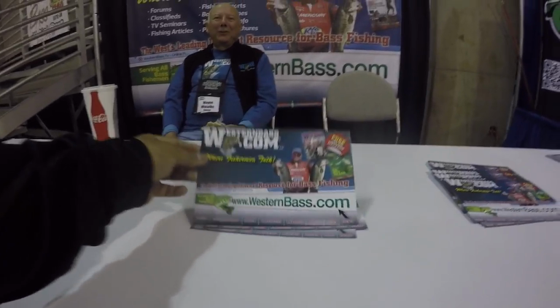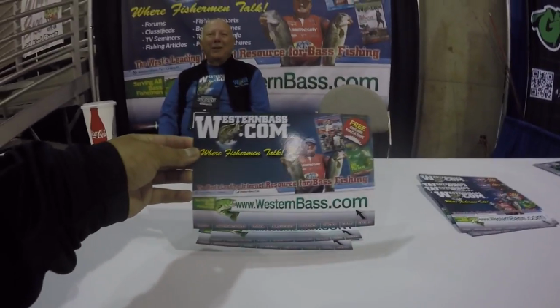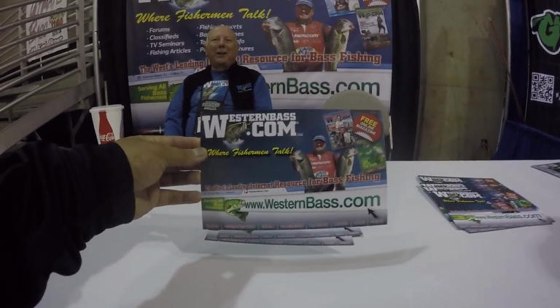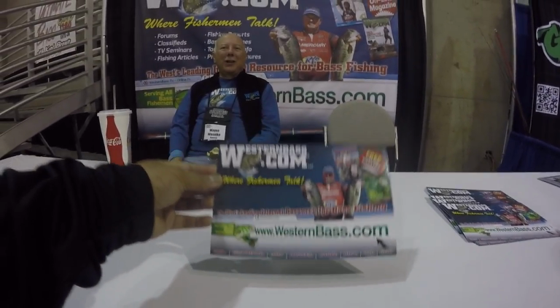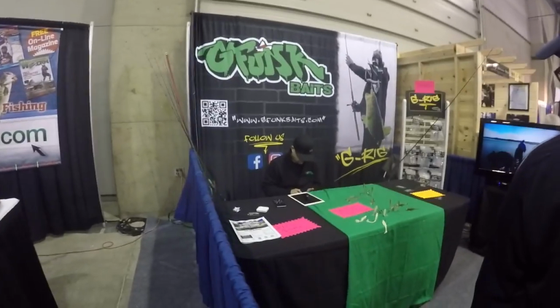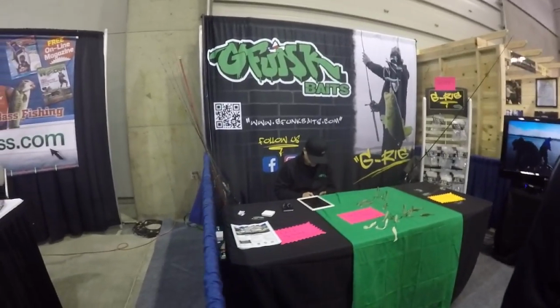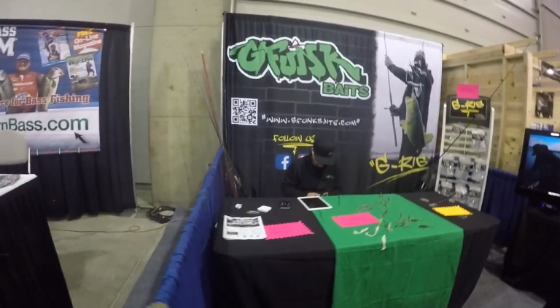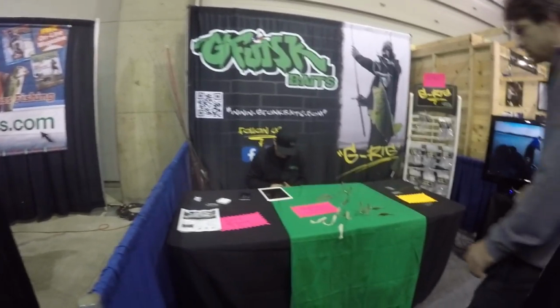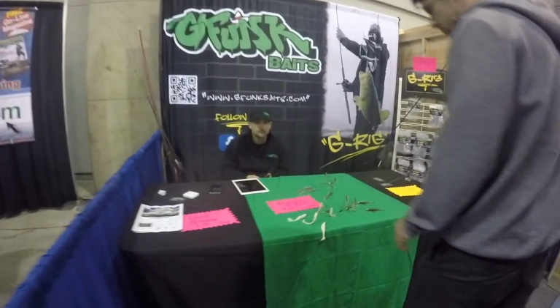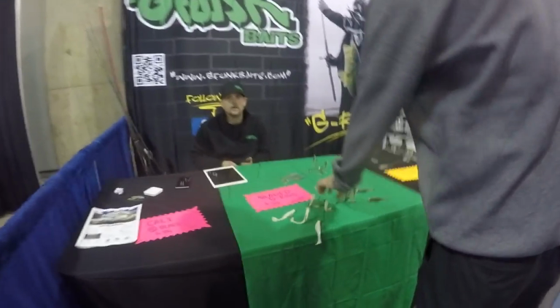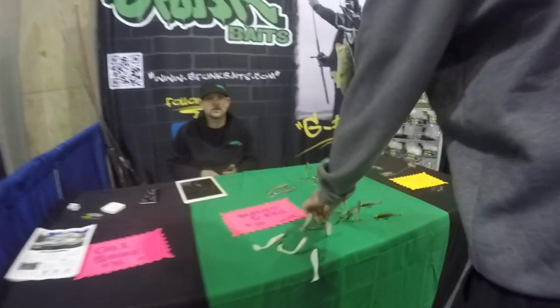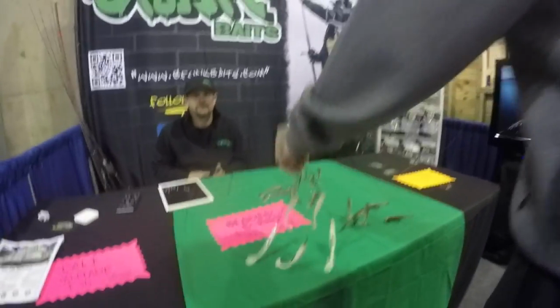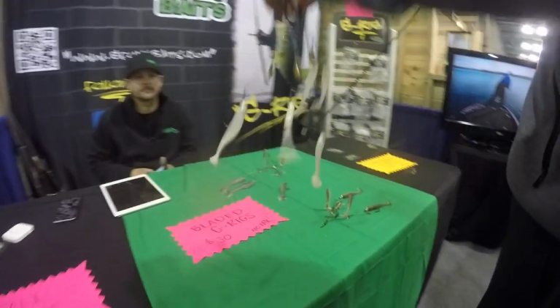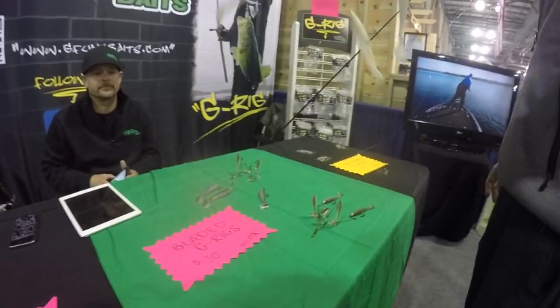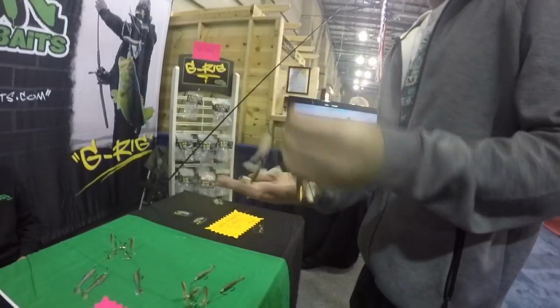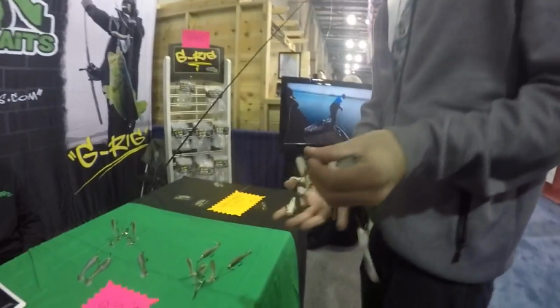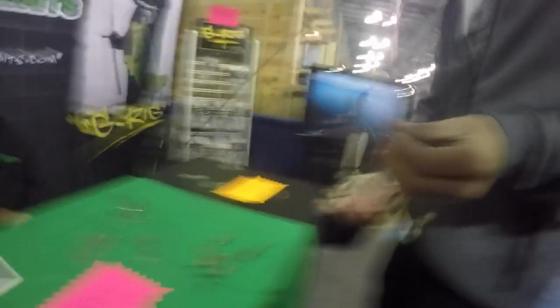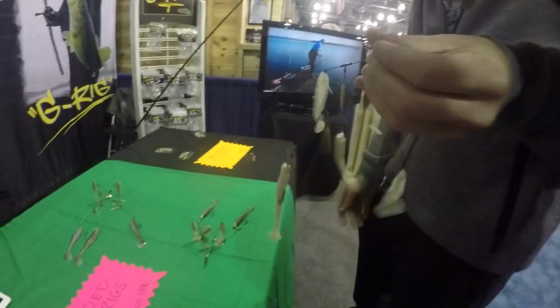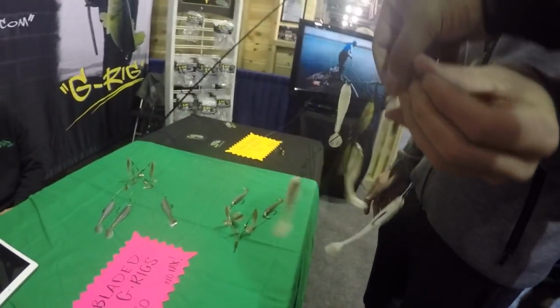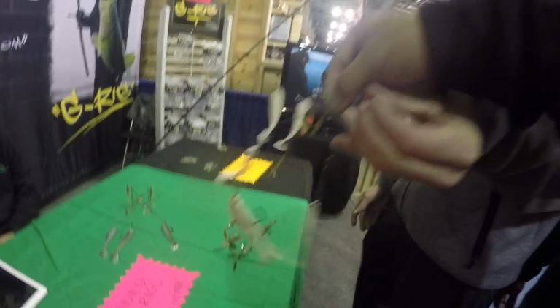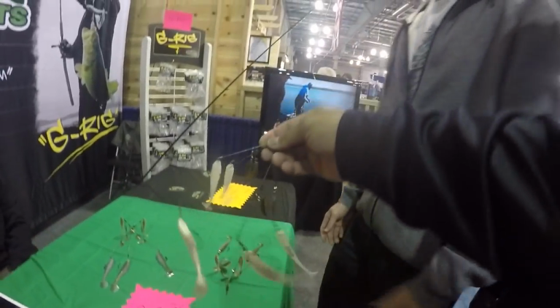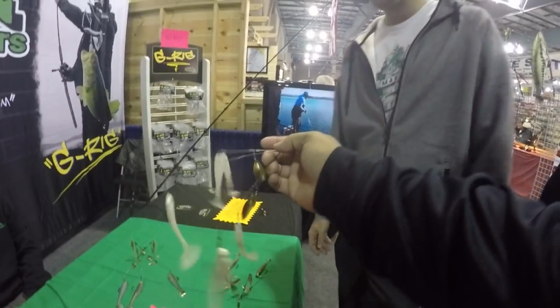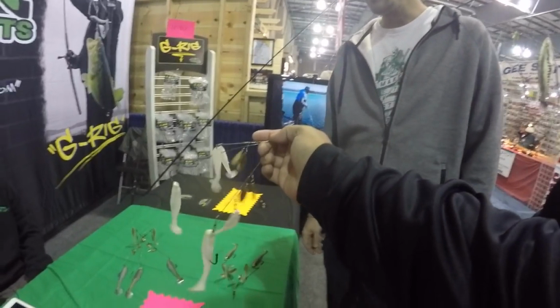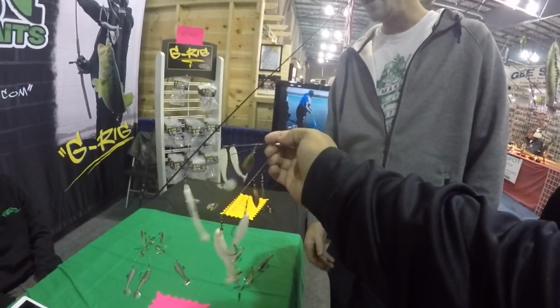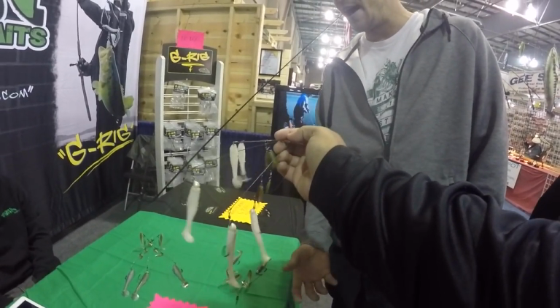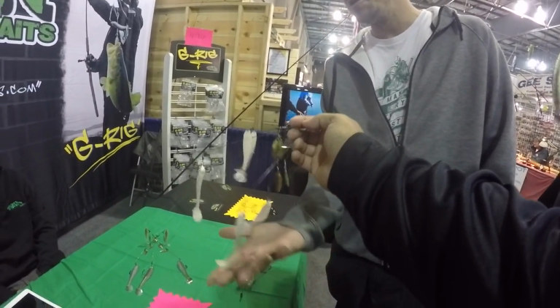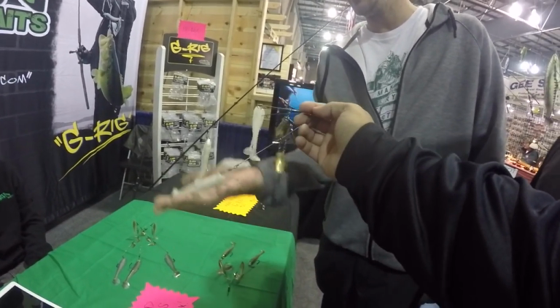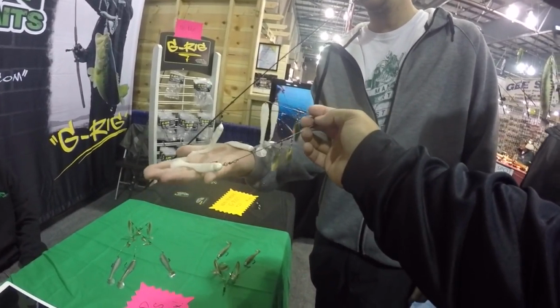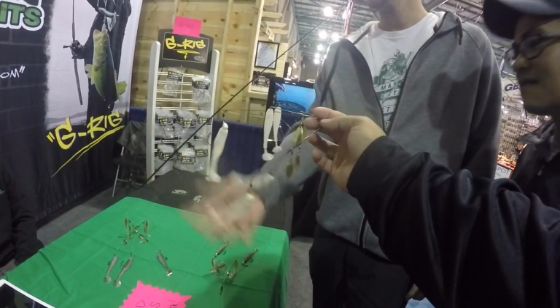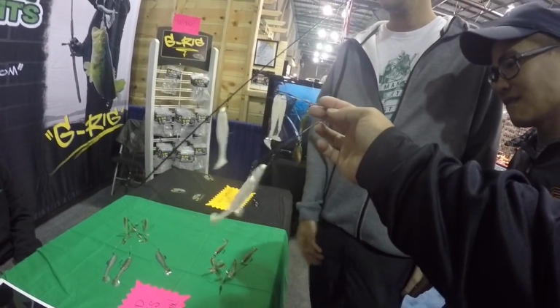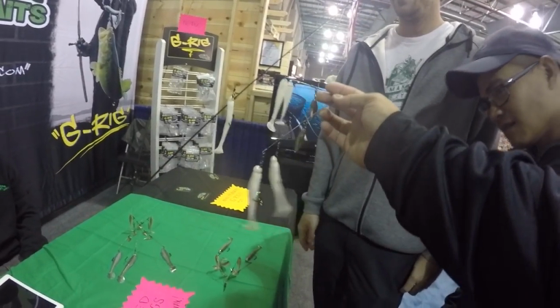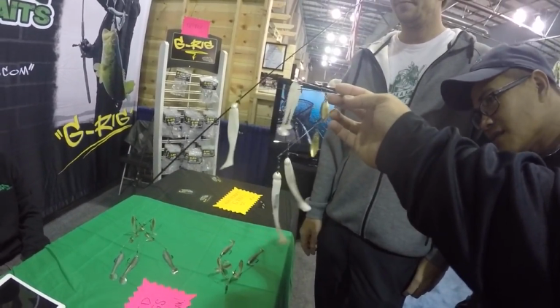Westernbass.com. Got the G-Funk Baits over here. Looks like they got some A-Rigs over here. Look at our A-Rigs — I like what they did over here.